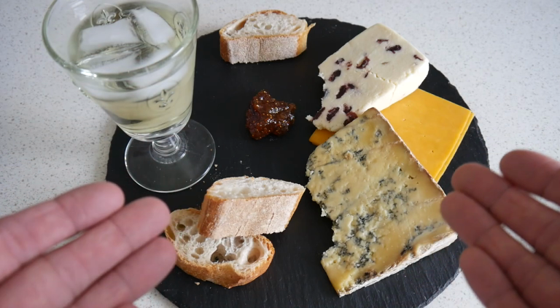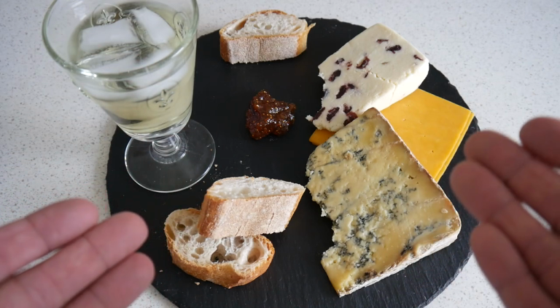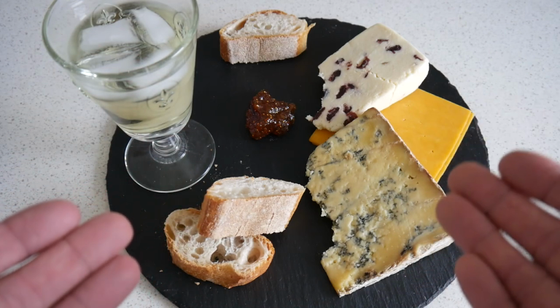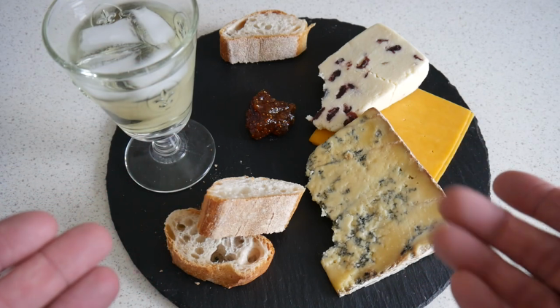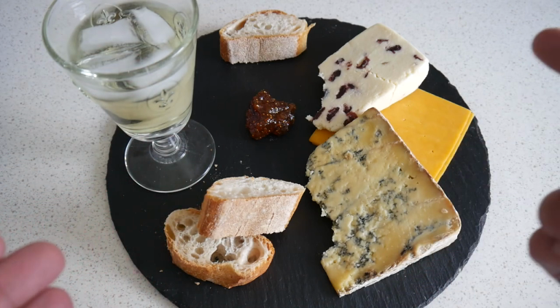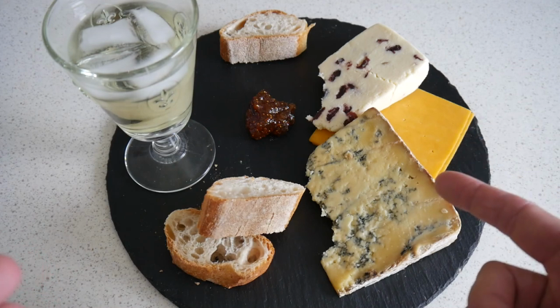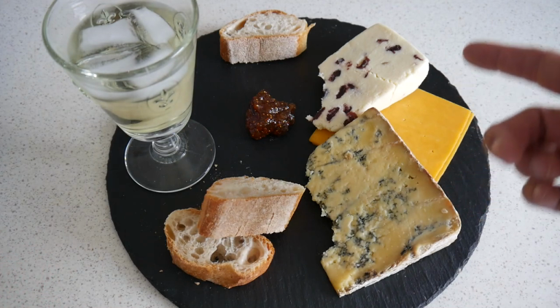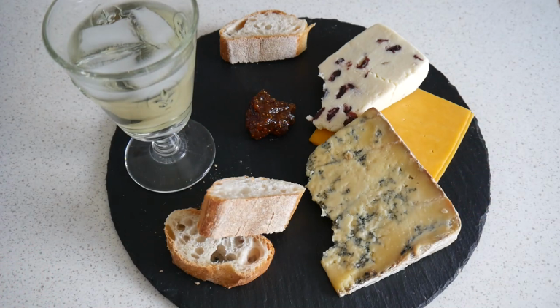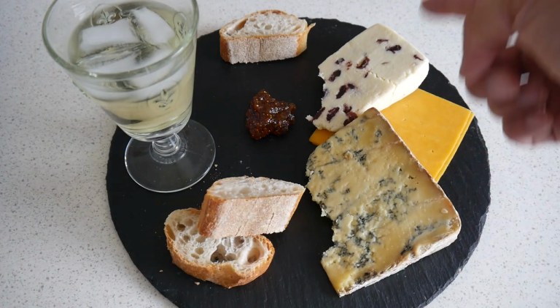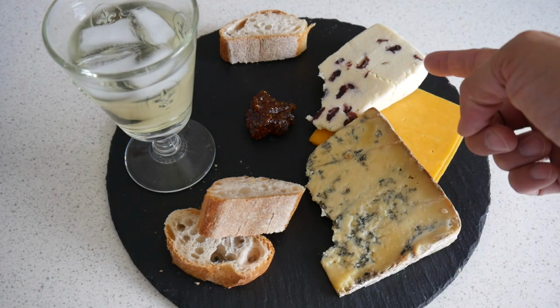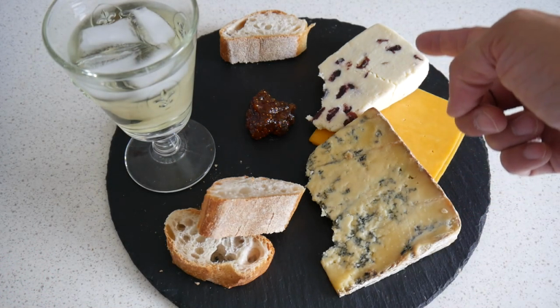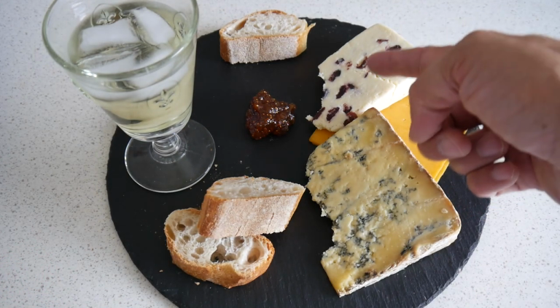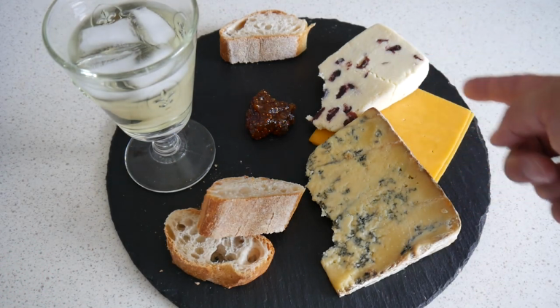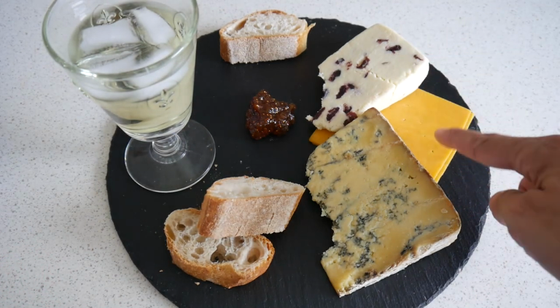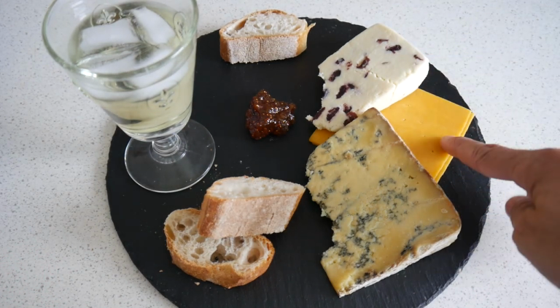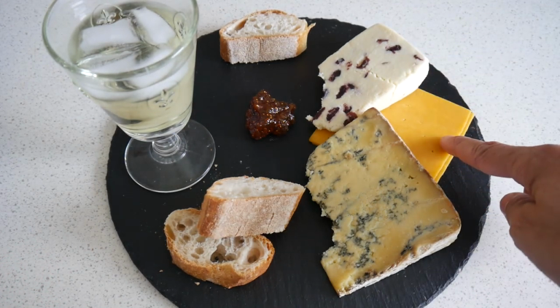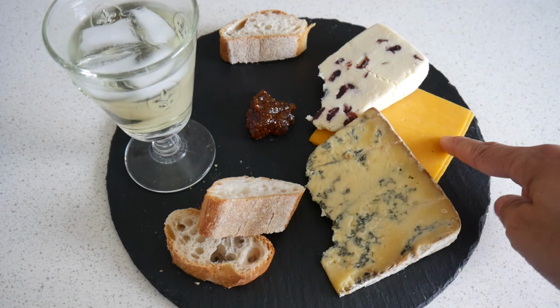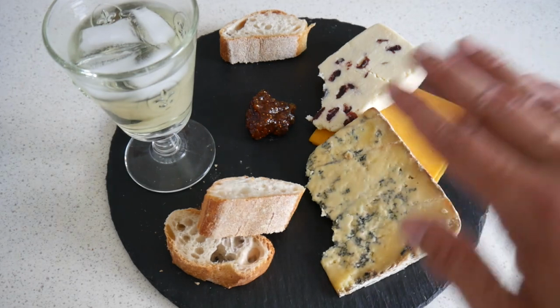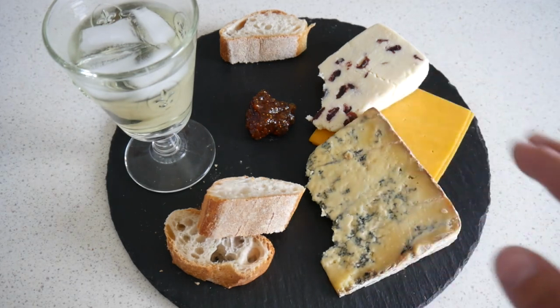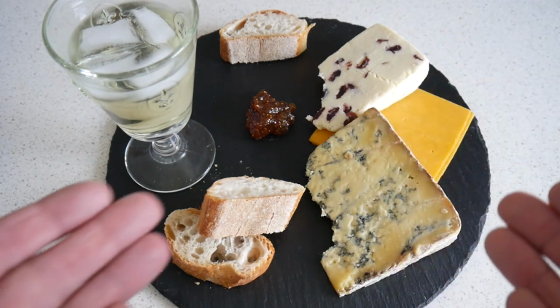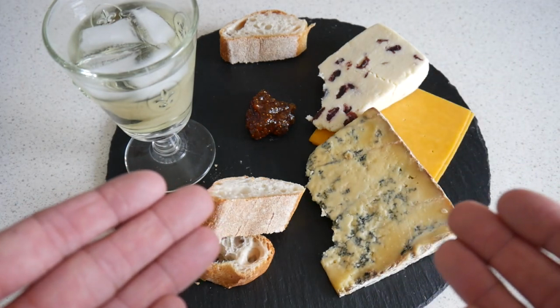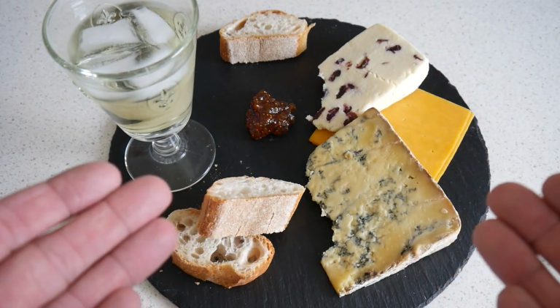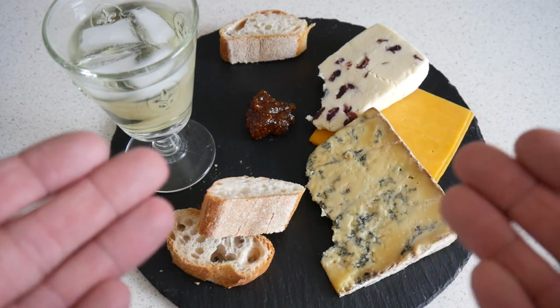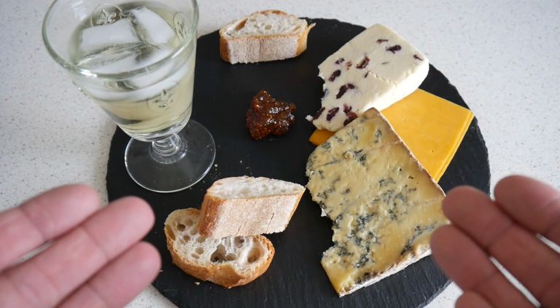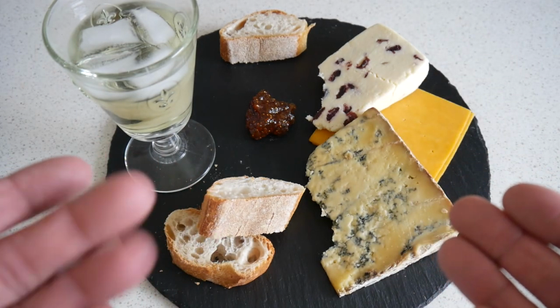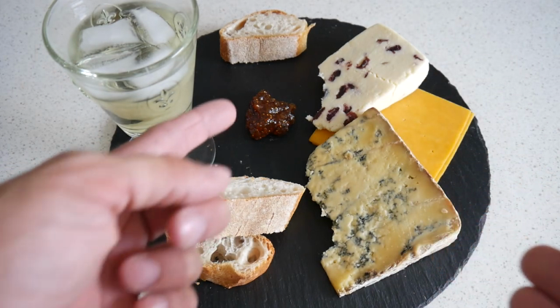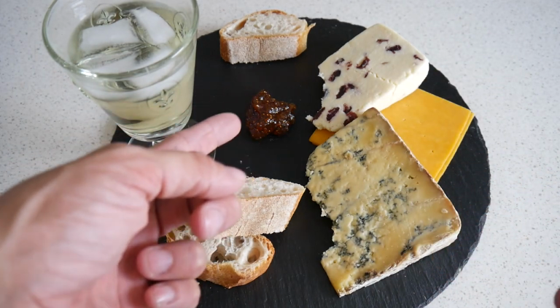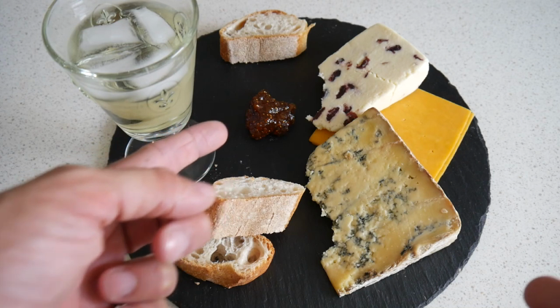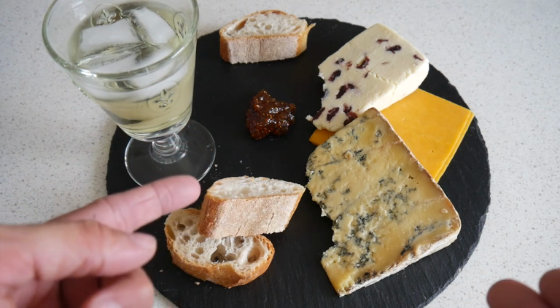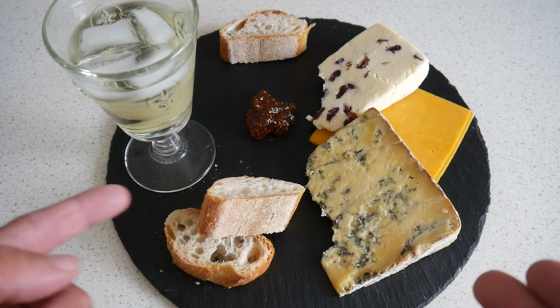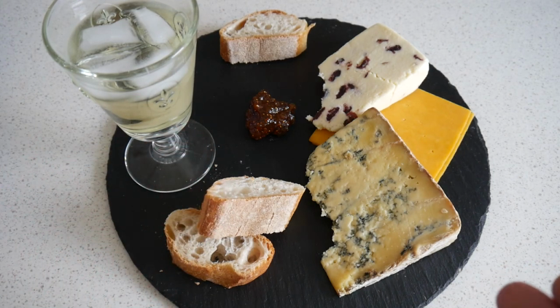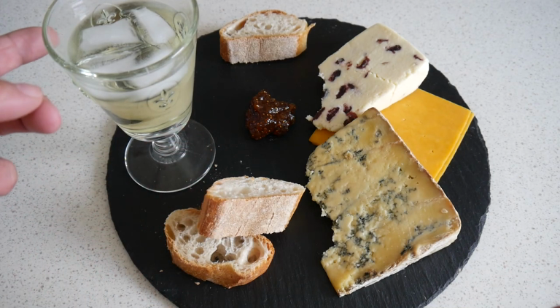We have three kinds: Stilton, a young cheddar with cranberries, and a normal cheddar that you can put on your bread, on your burger, and so forth. And a bit of fig jam, some bread, and a gimlet.